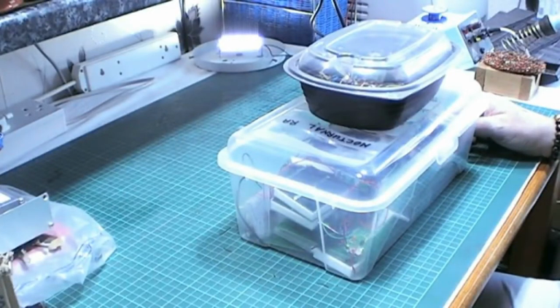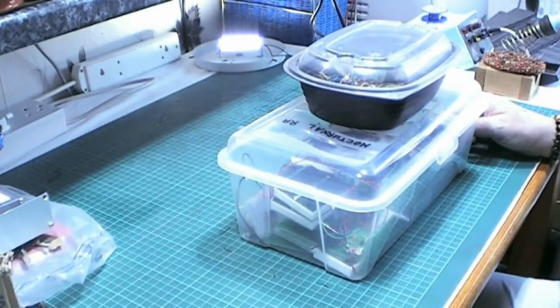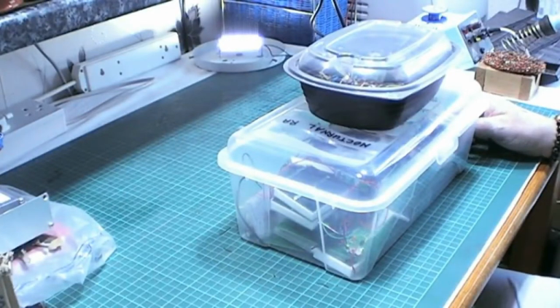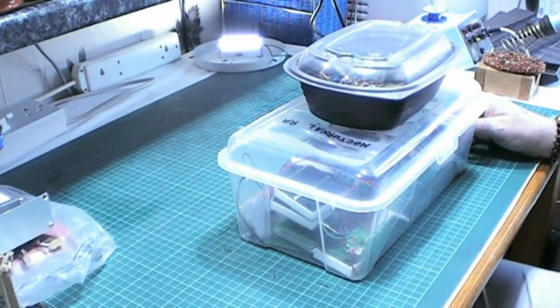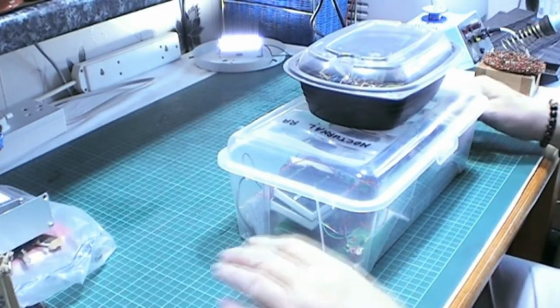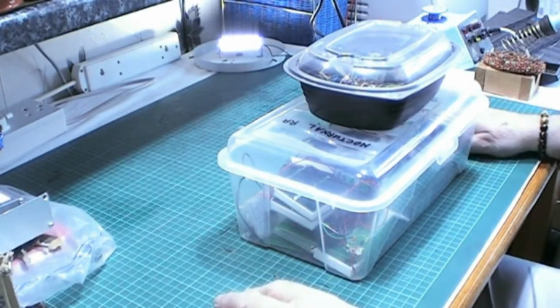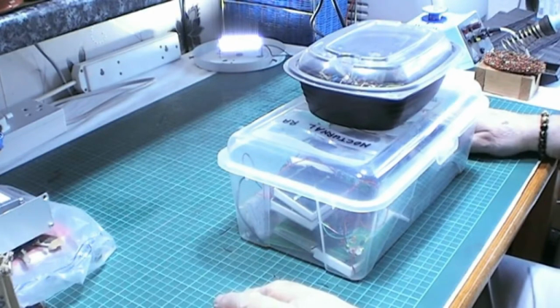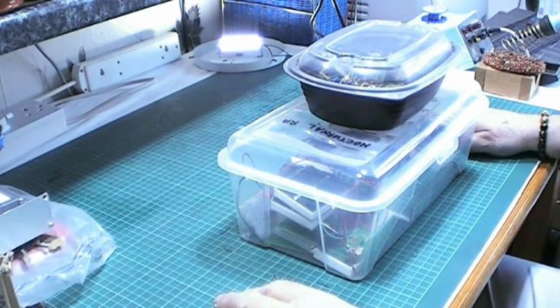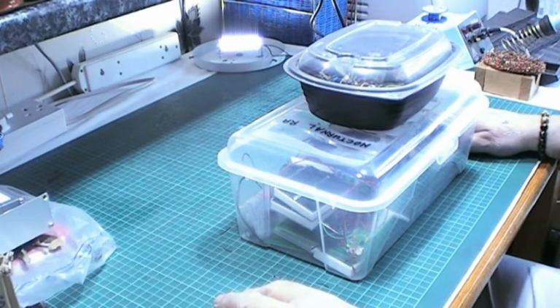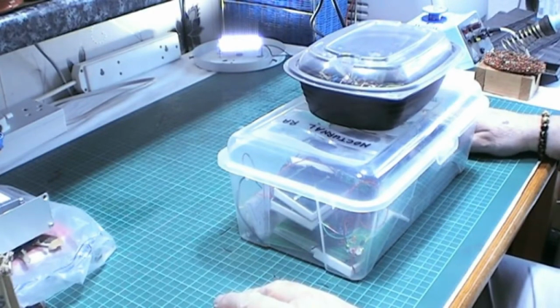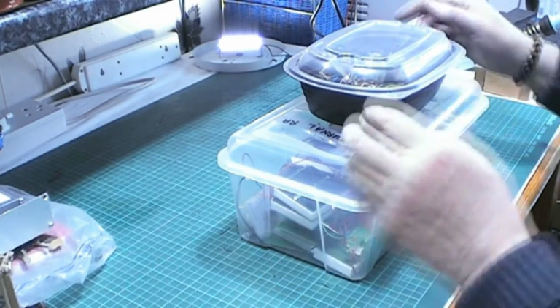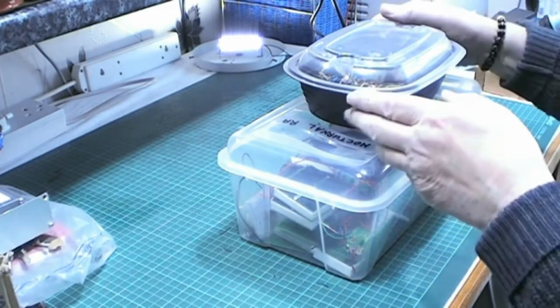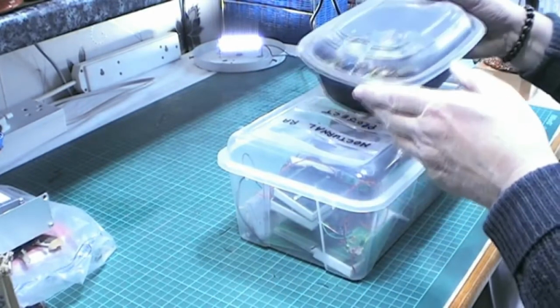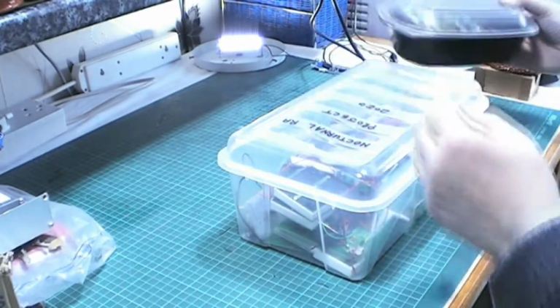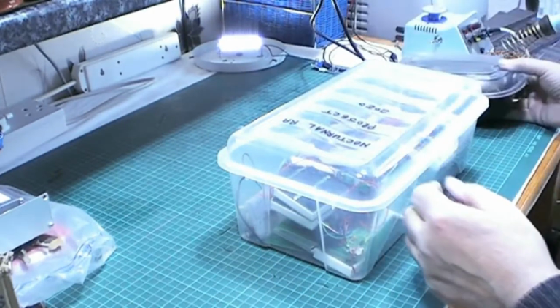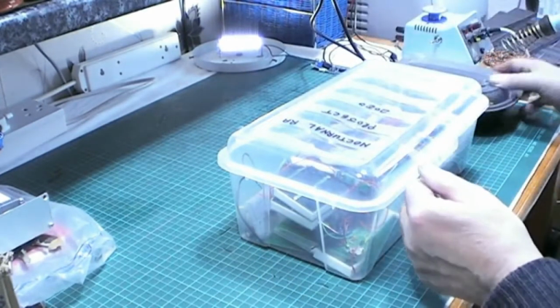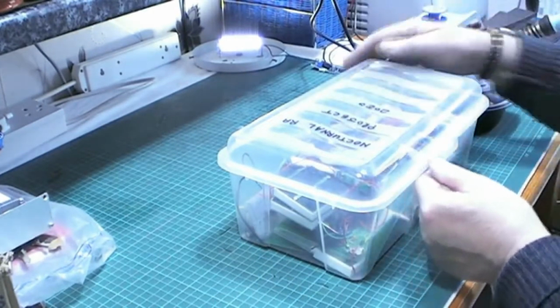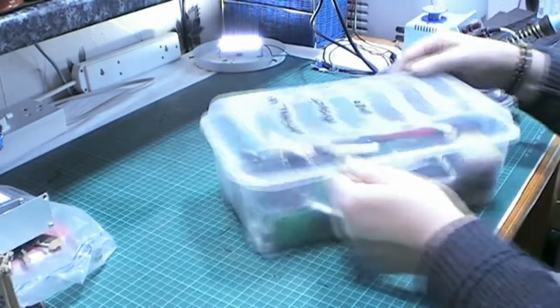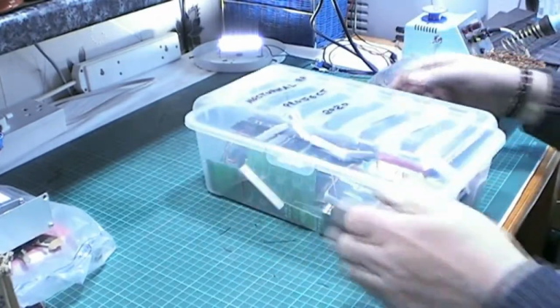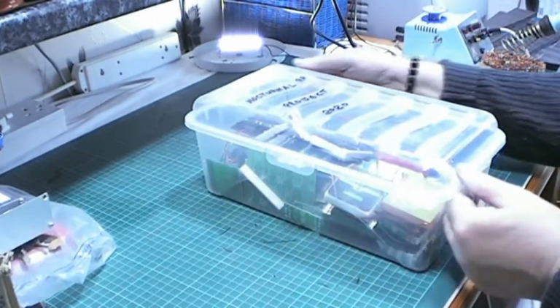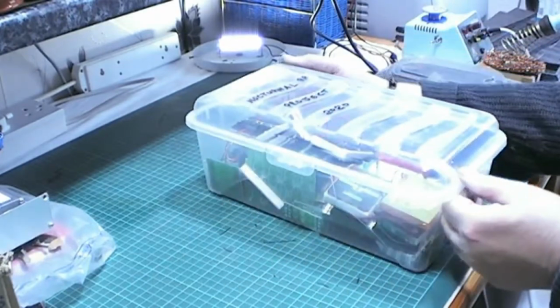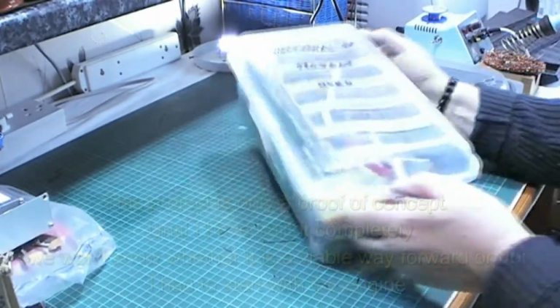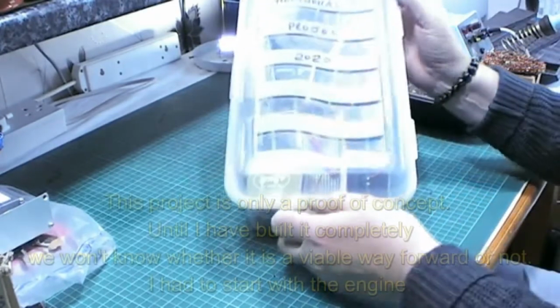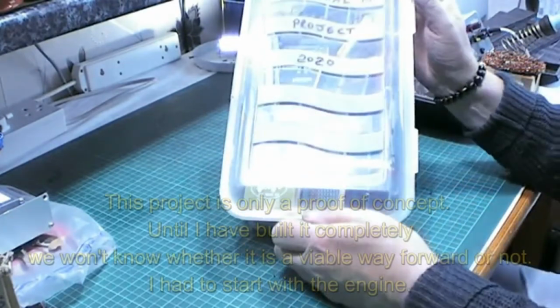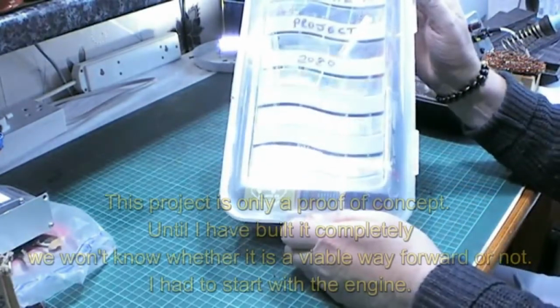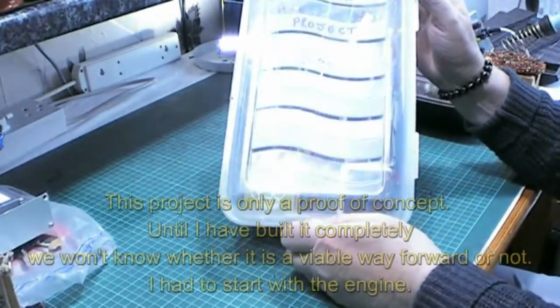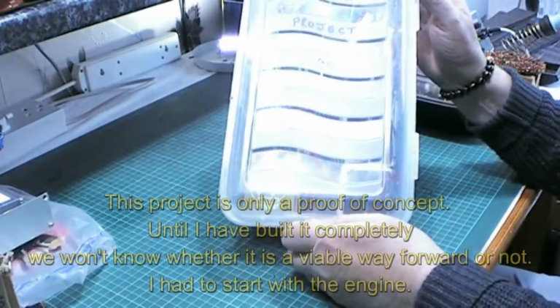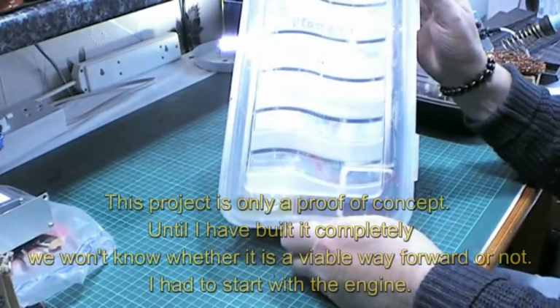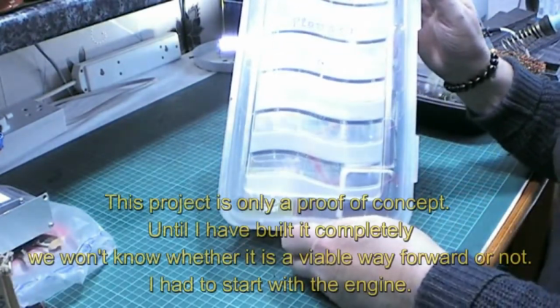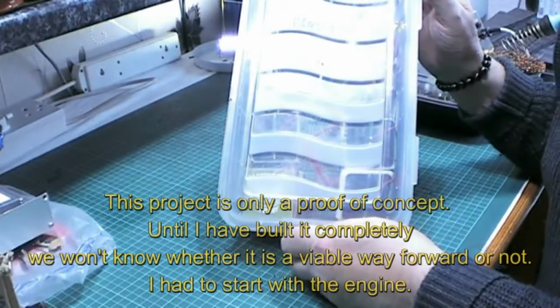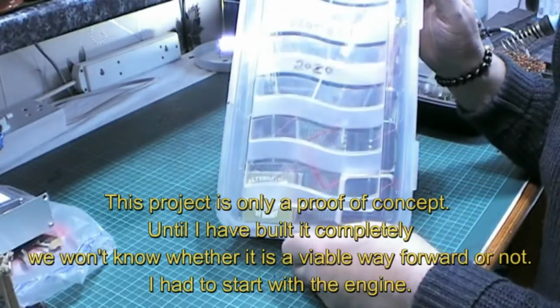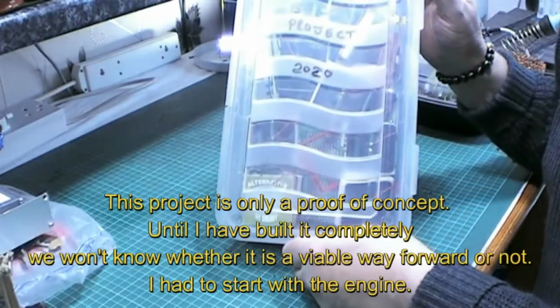Okay, everybody. It's finally time for the Nocturnal Rail project. I hope you can see that.